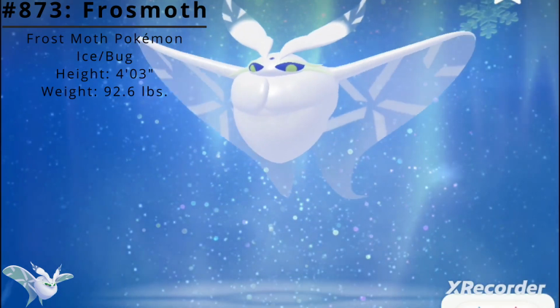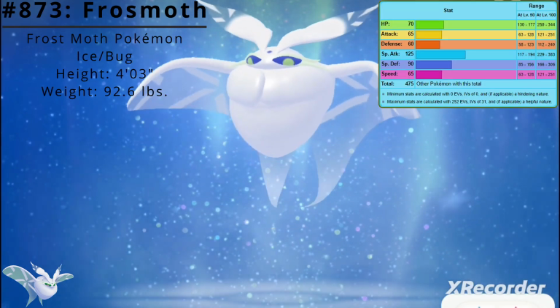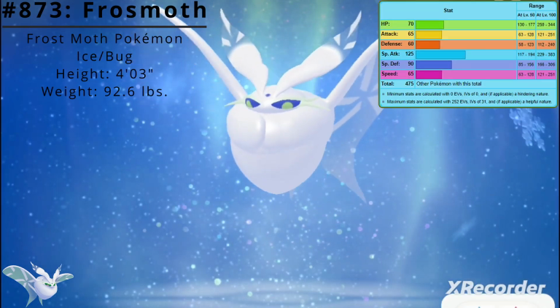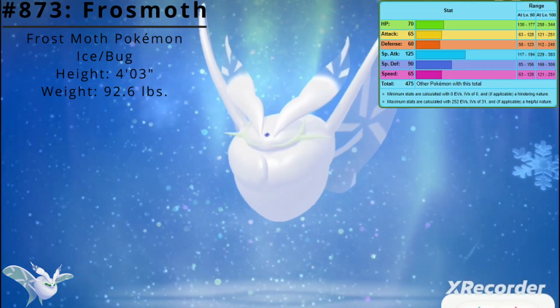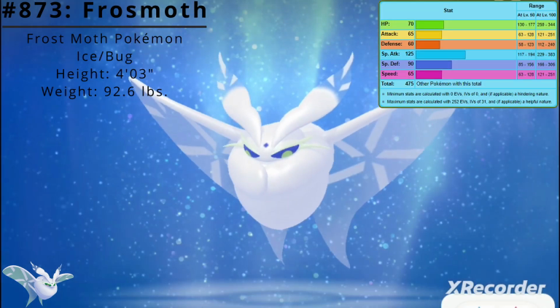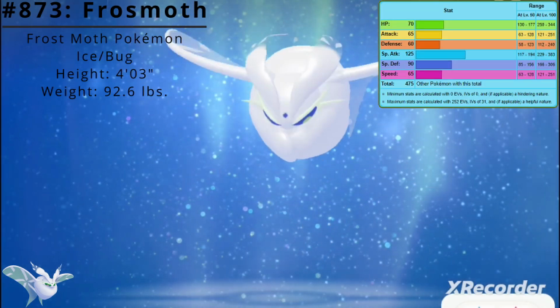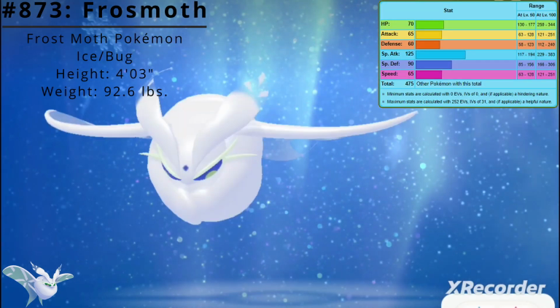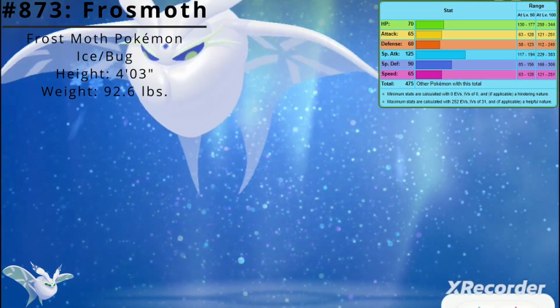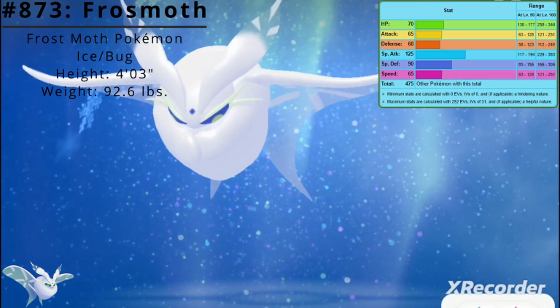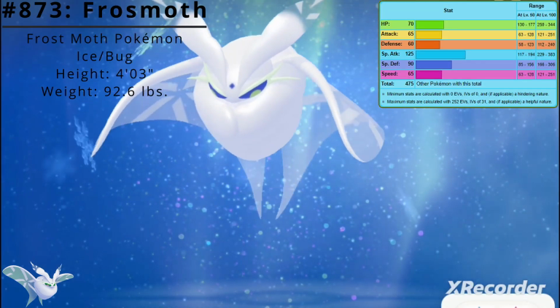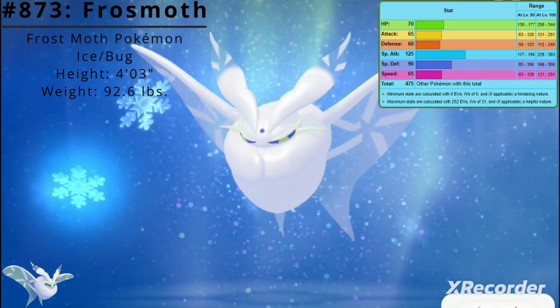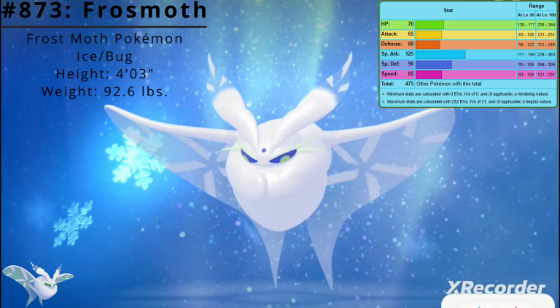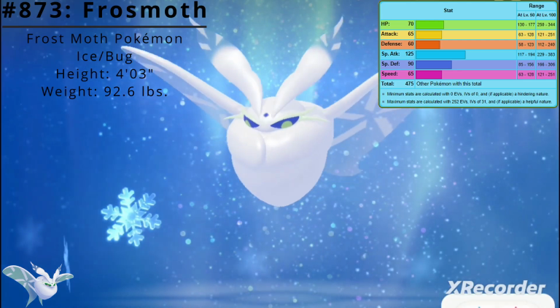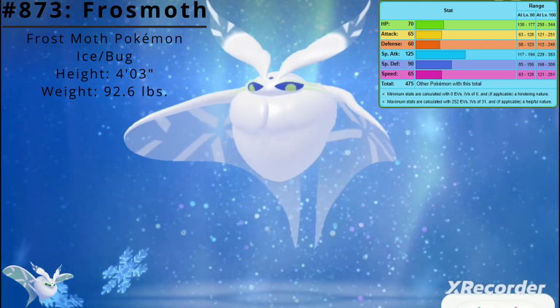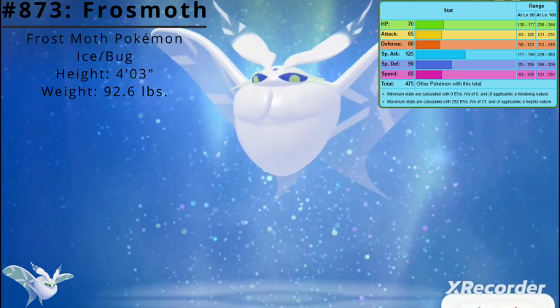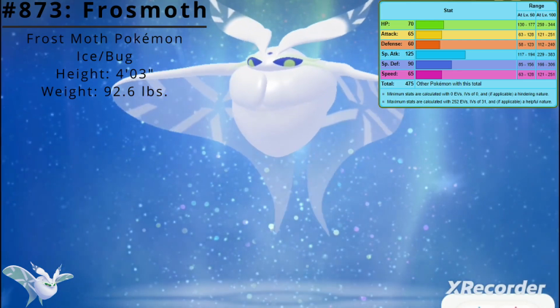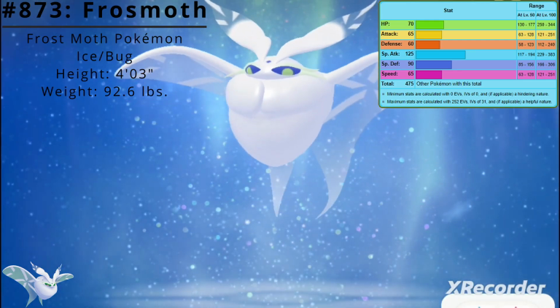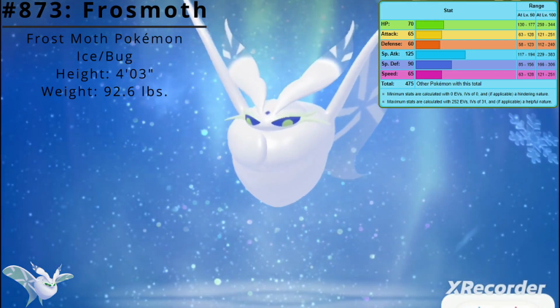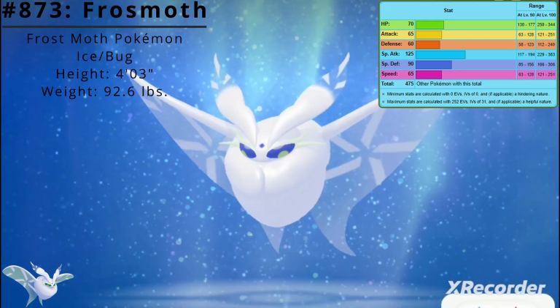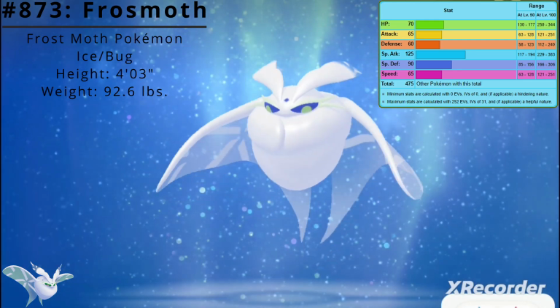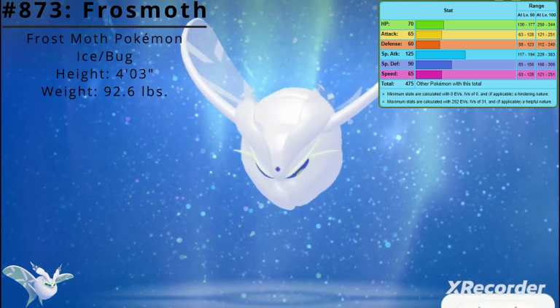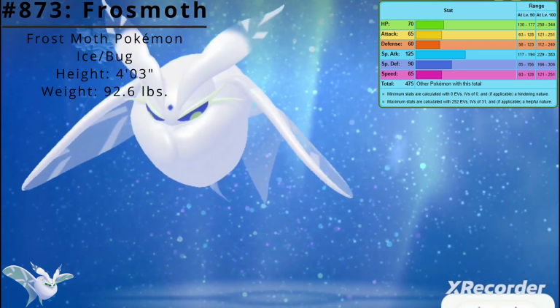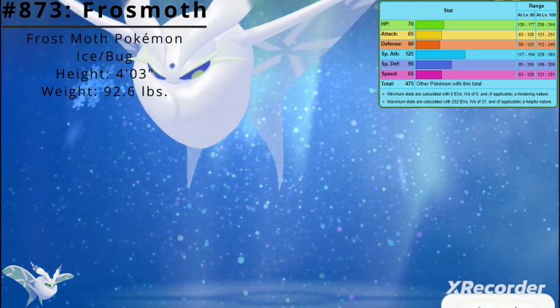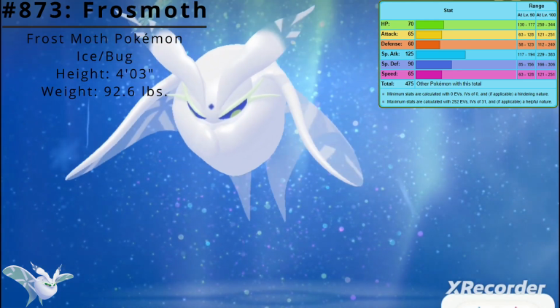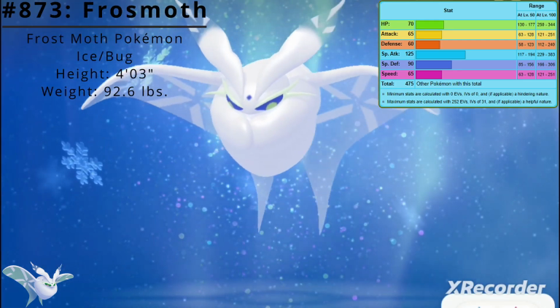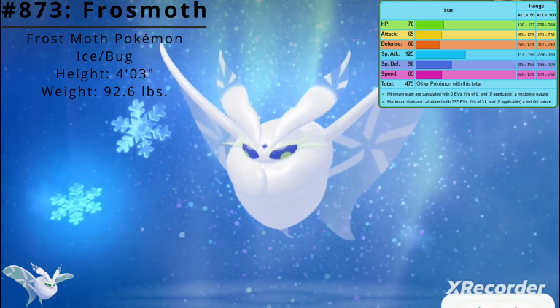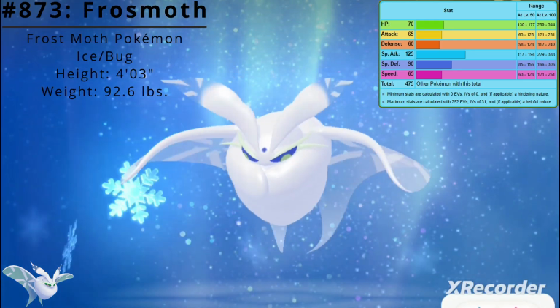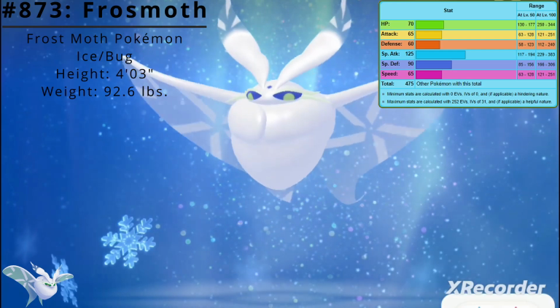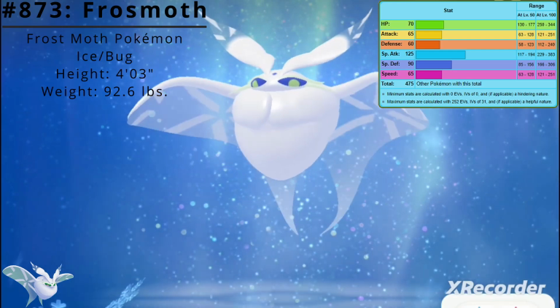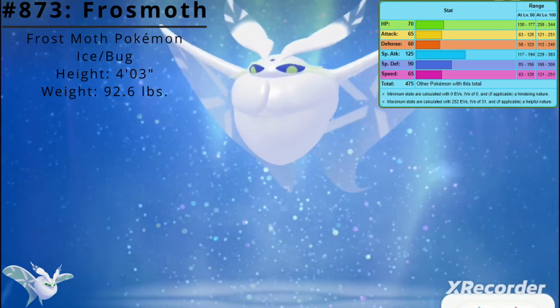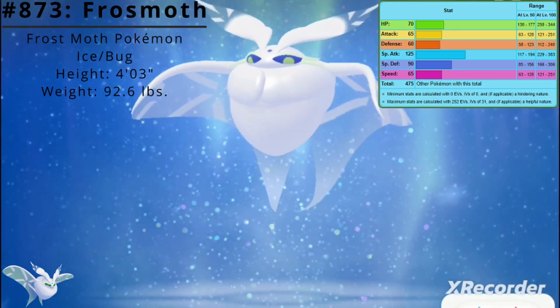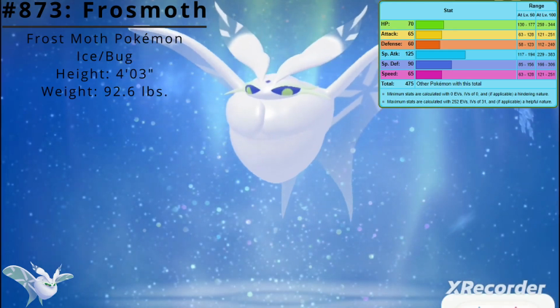Here are Frostmoth's base stats. Its best stat is Special Attack at 125, and its worst stat is Defense at 60. Frostmoth's base stat total is 475.